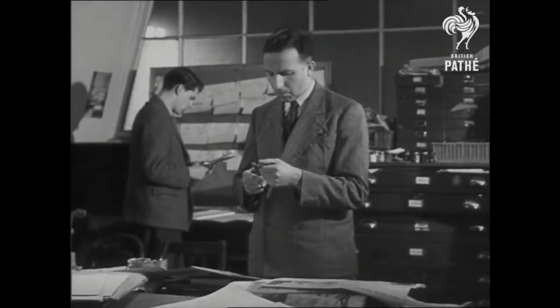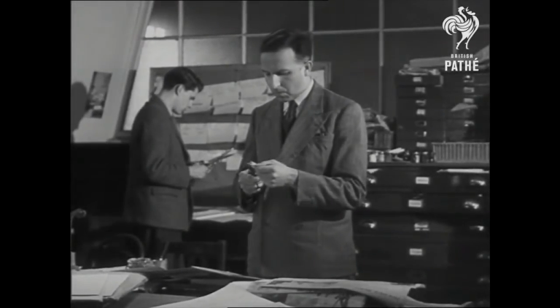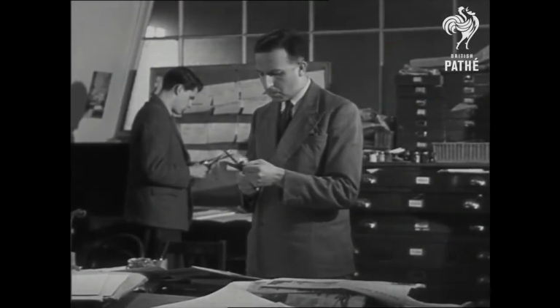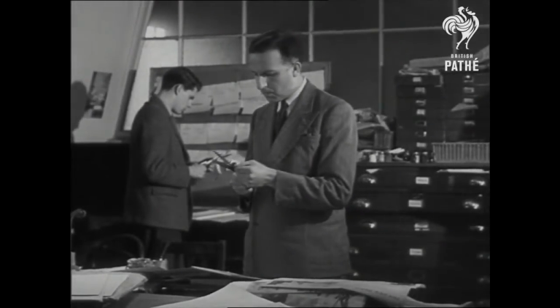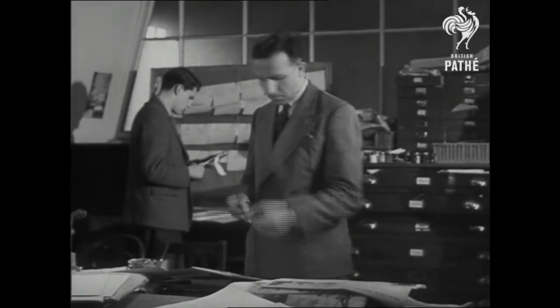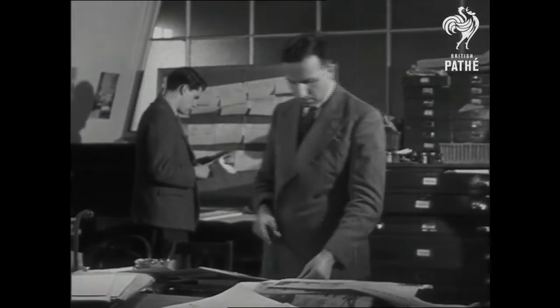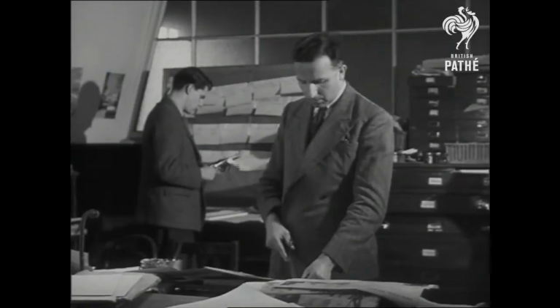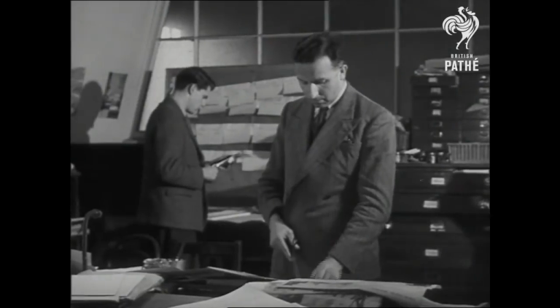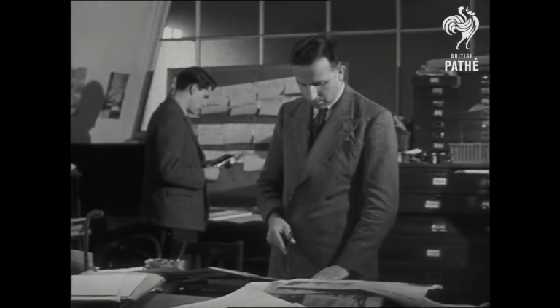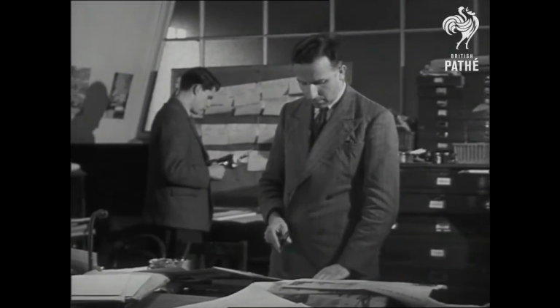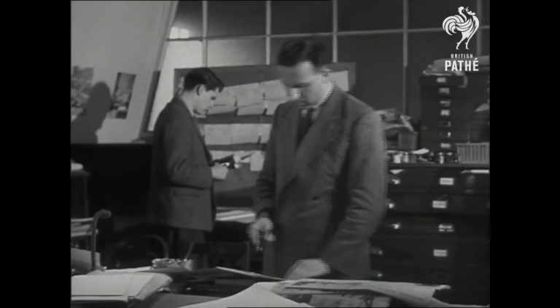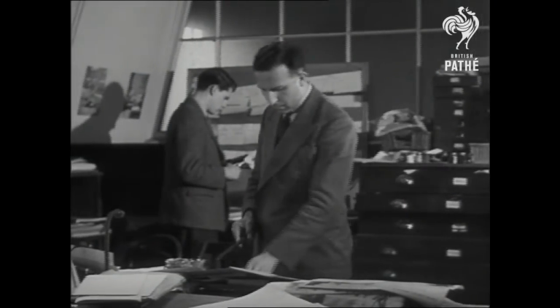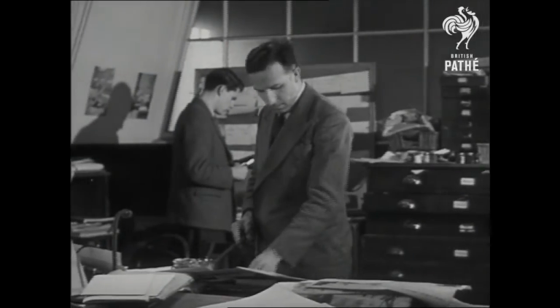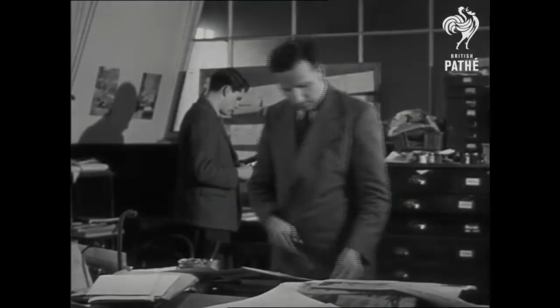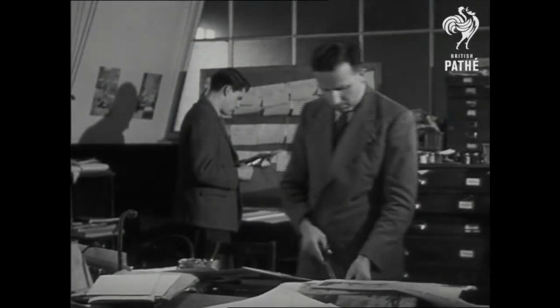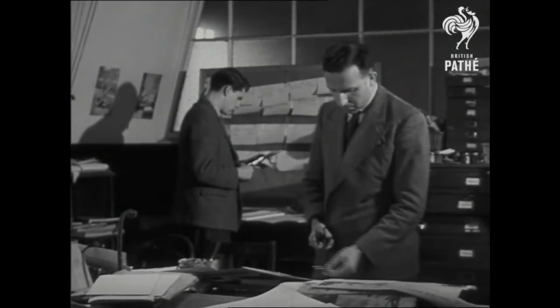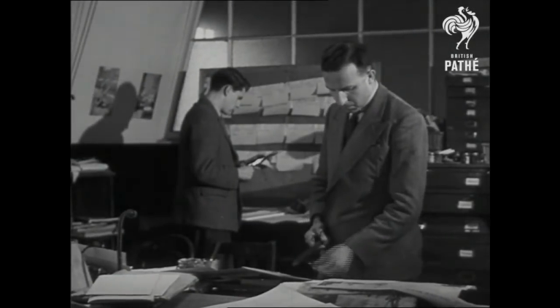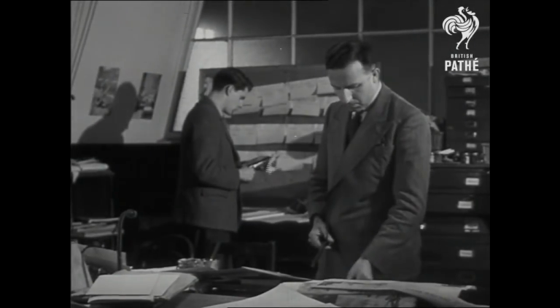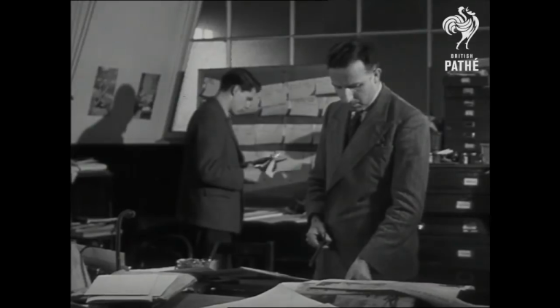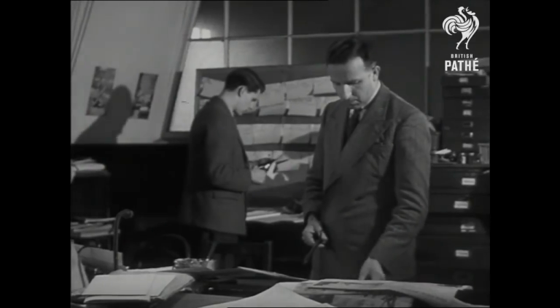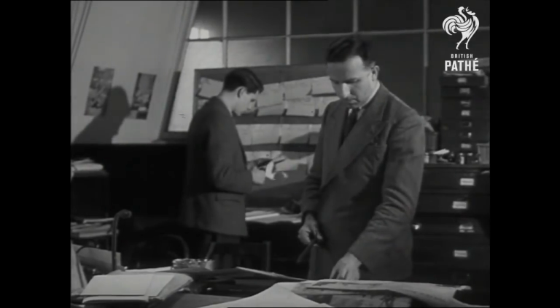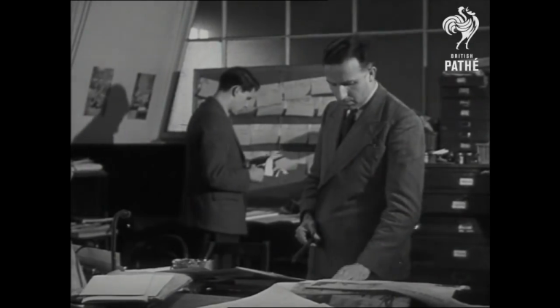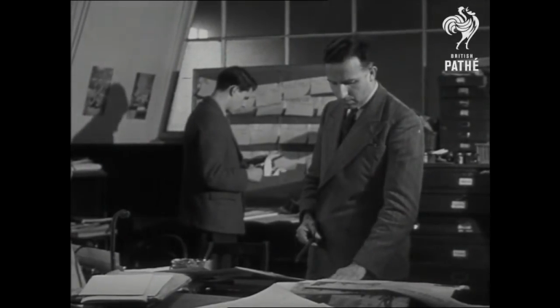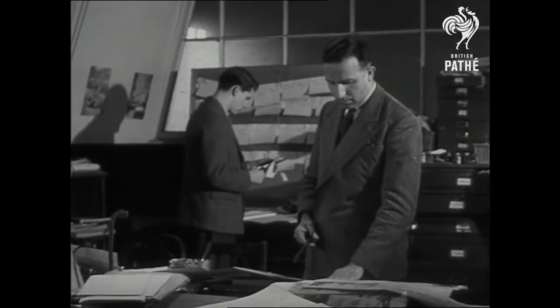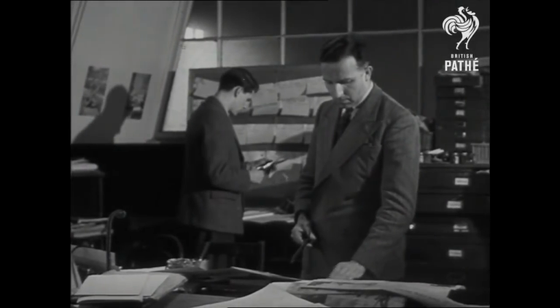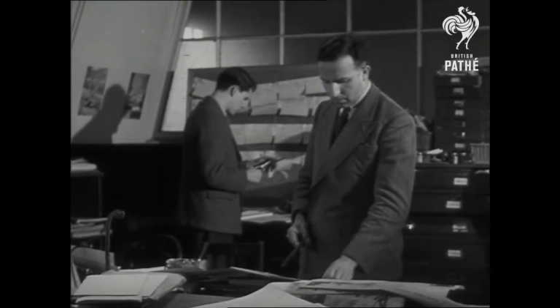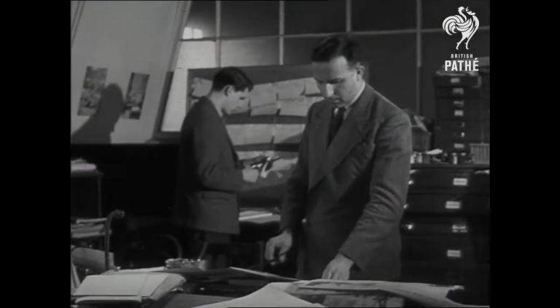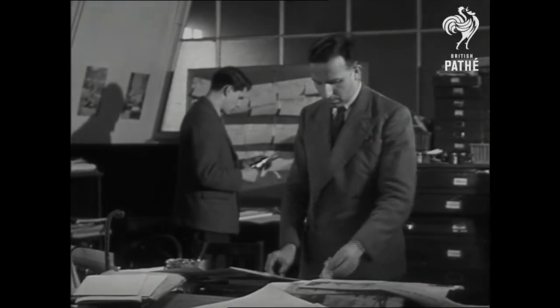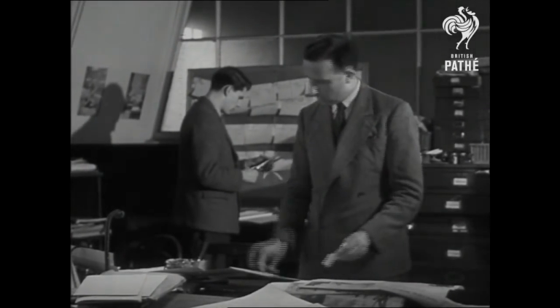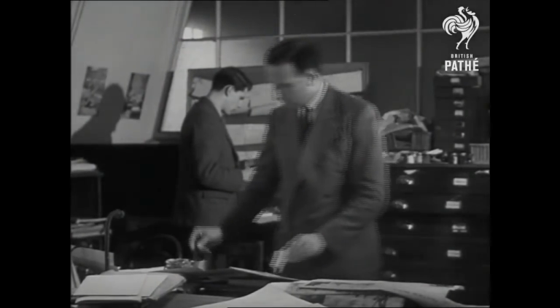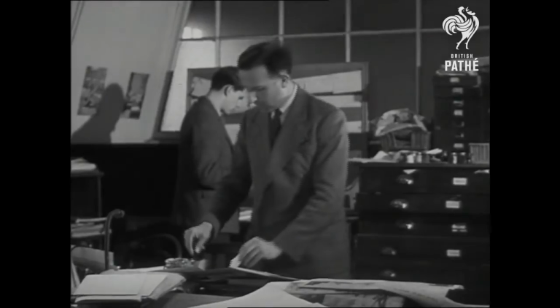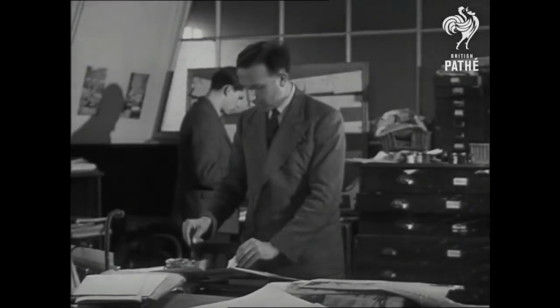Things are beginning to take shape. The material from the different contributors goes to the art department, where its final form is decided by the layout experts. Very important, this, since it's the presentation that will first catch the reader's eye.